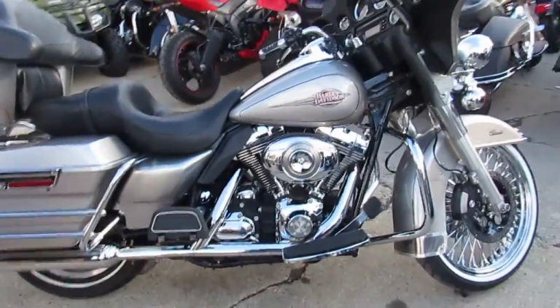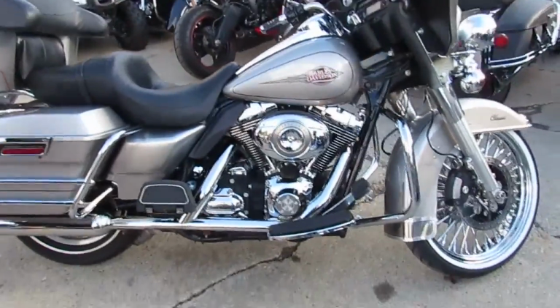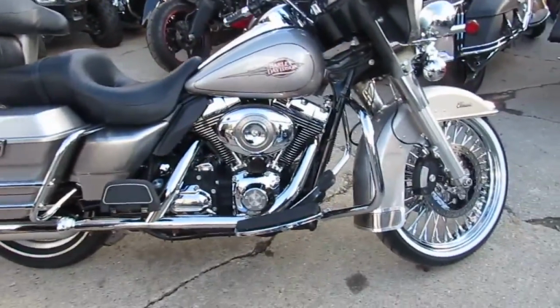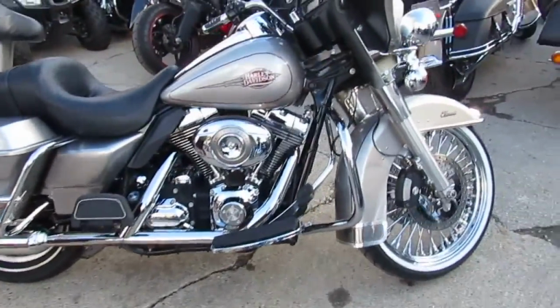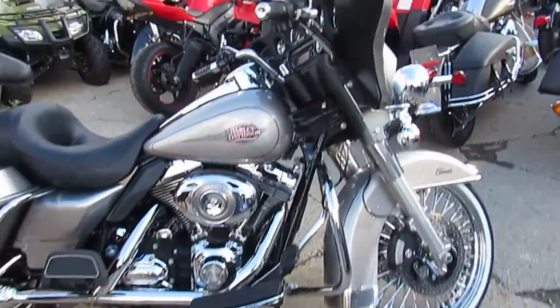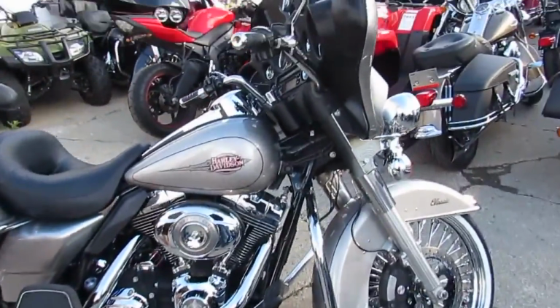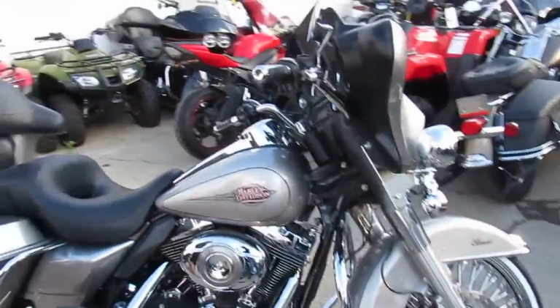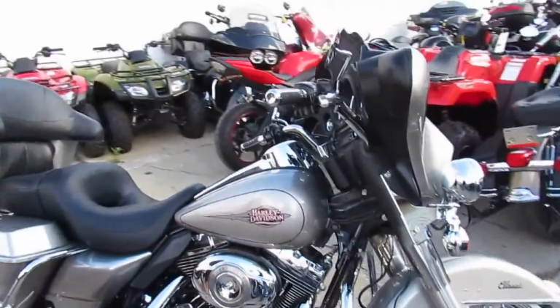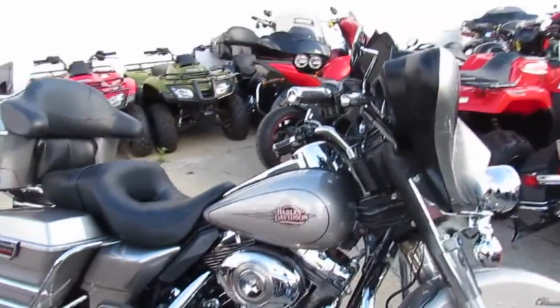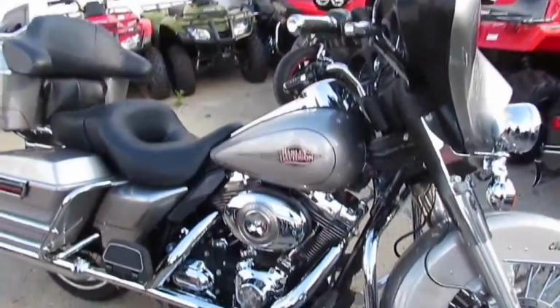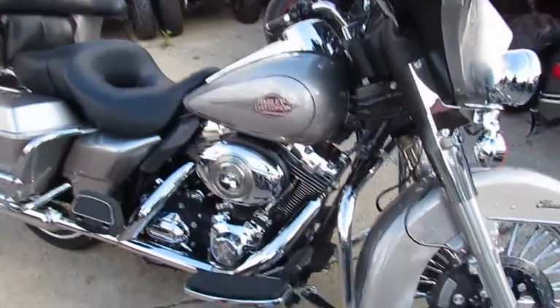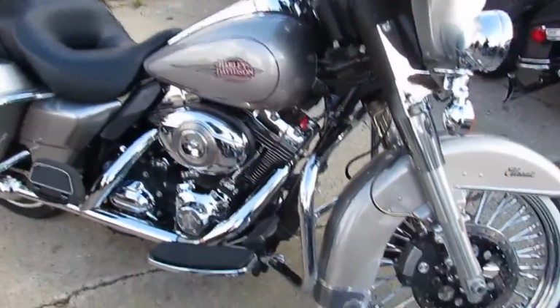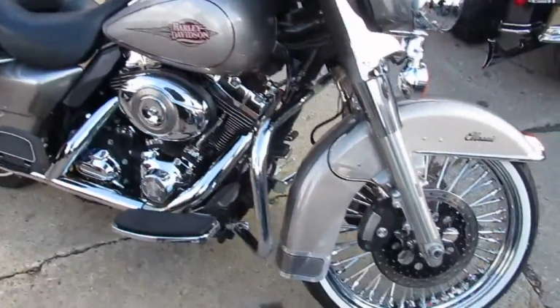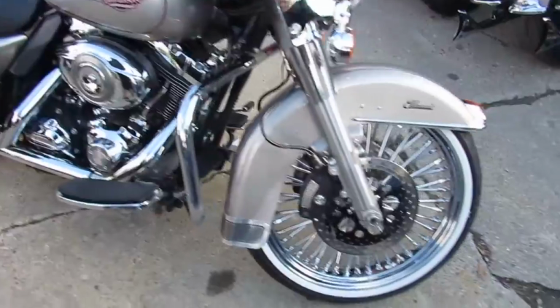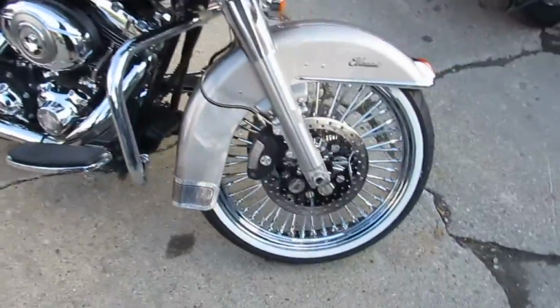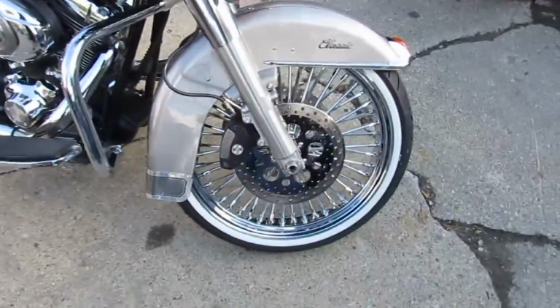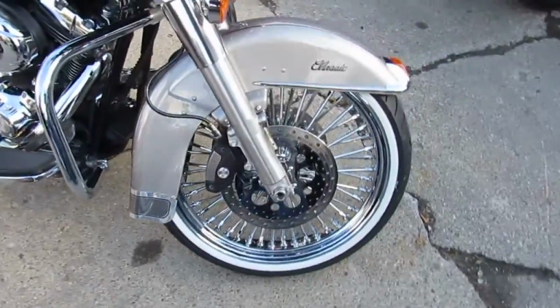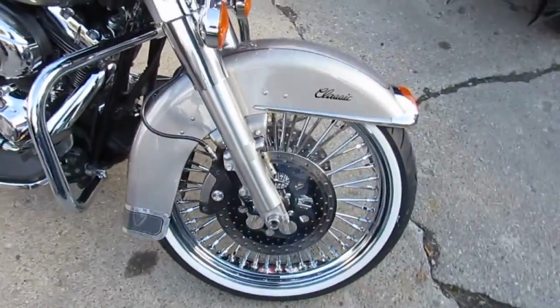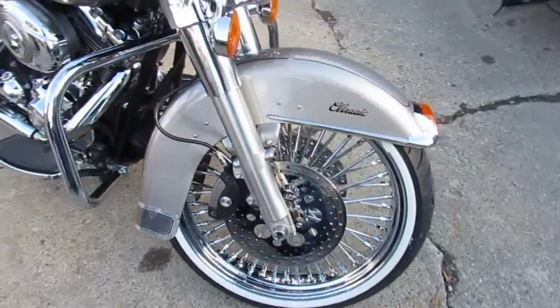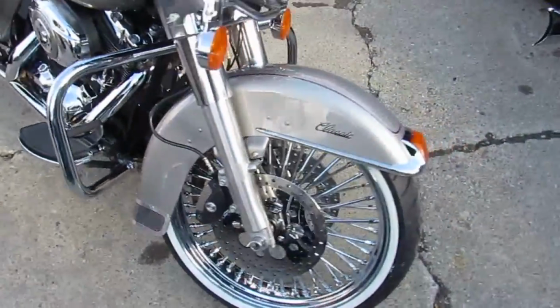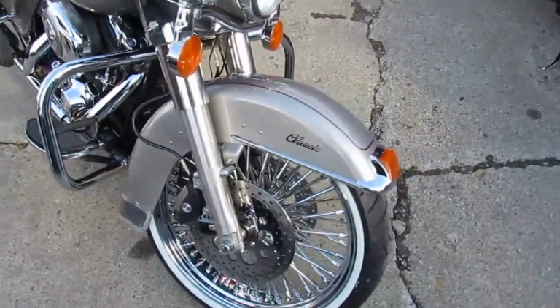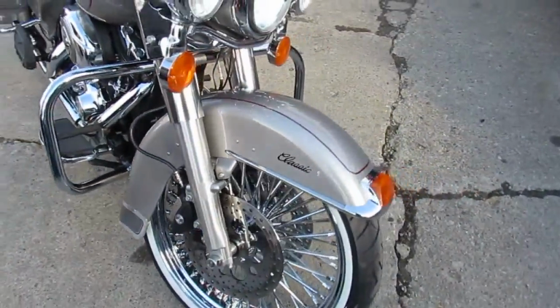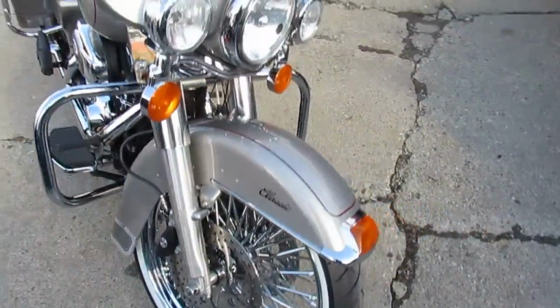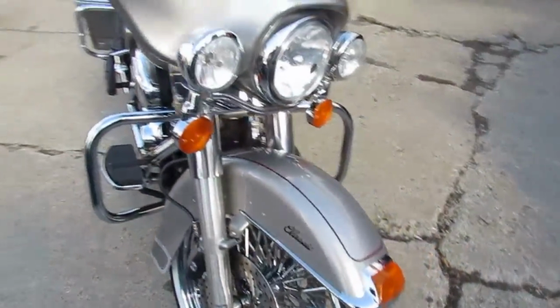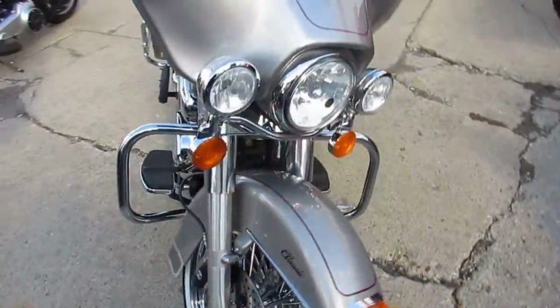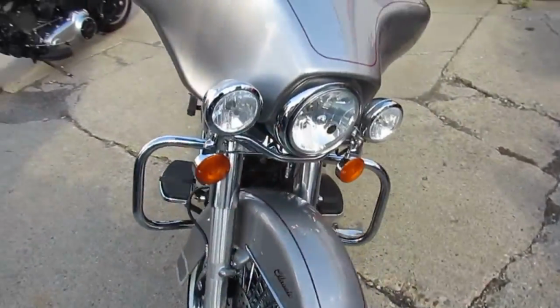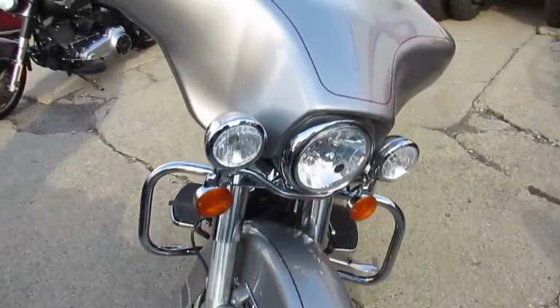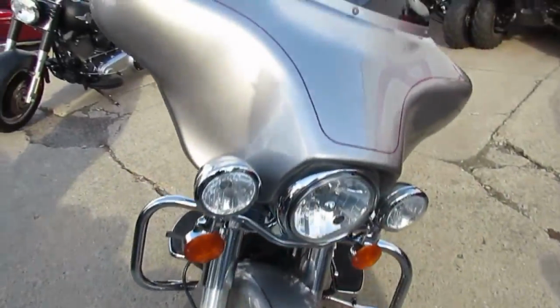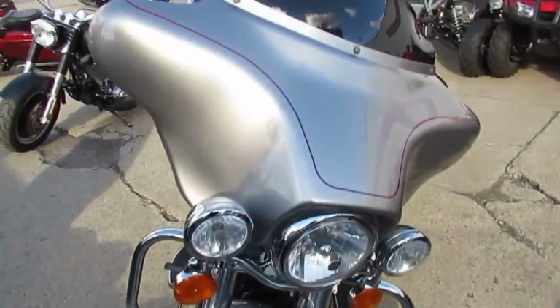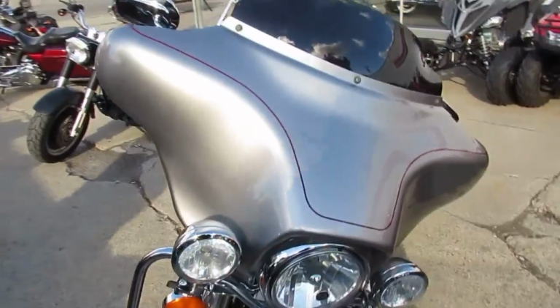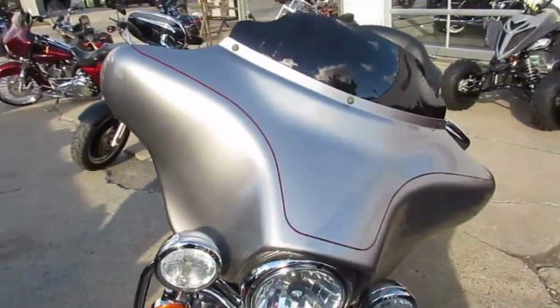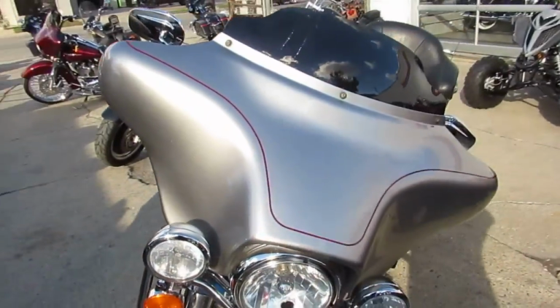Hey guys, it's ApprovalPowerSports.com here. We've got over 400 used Harley-Davidsons in the showroom. We've got 70, maybe 80 of these Electra-Glides.